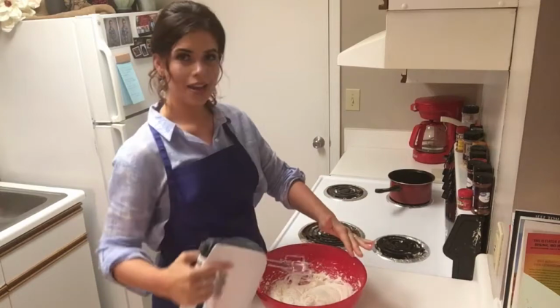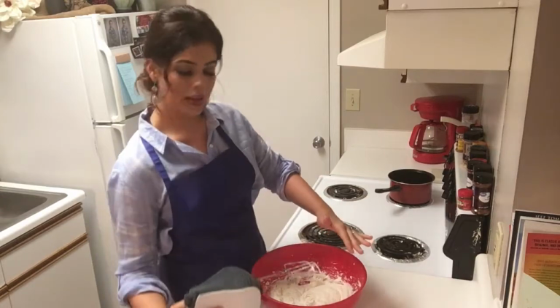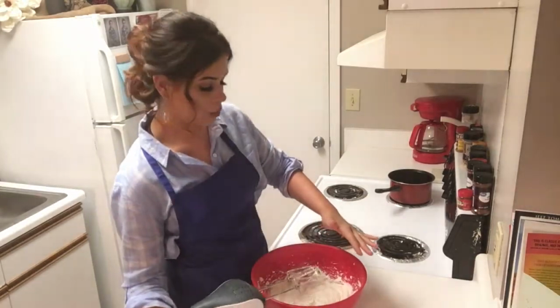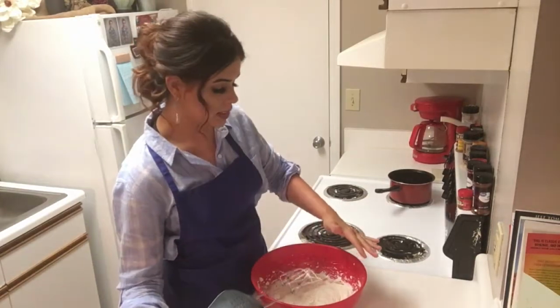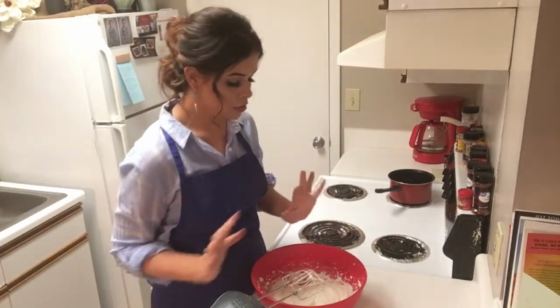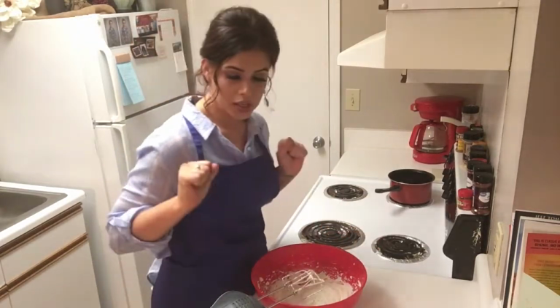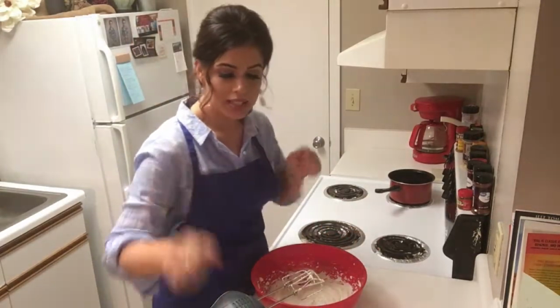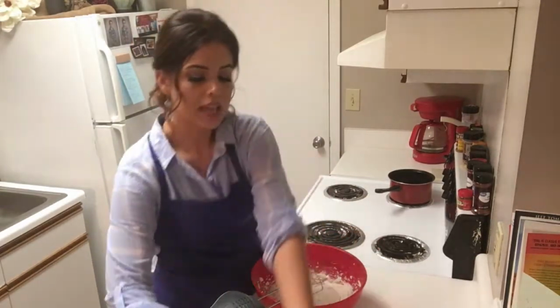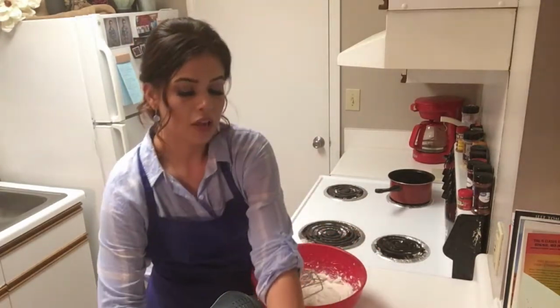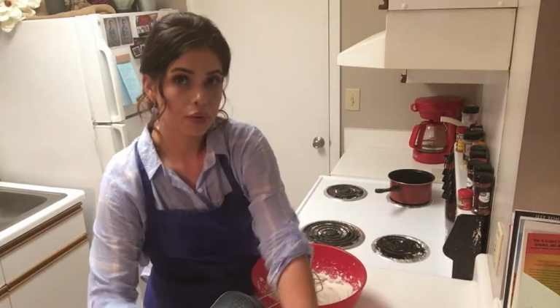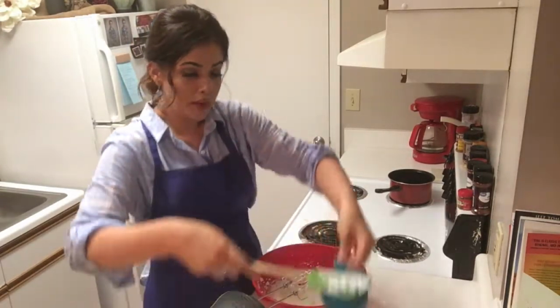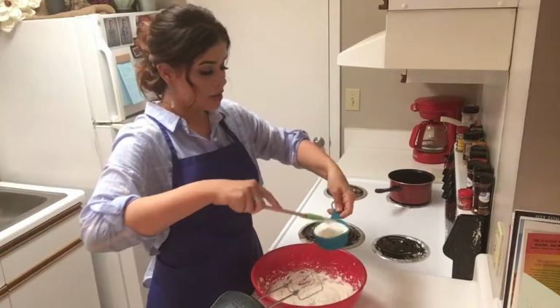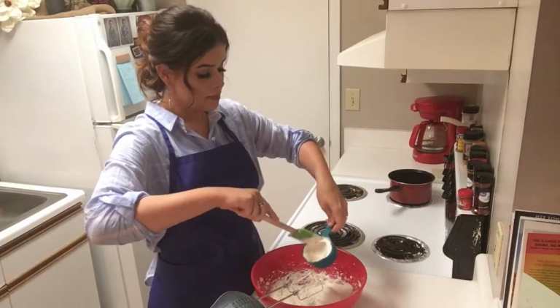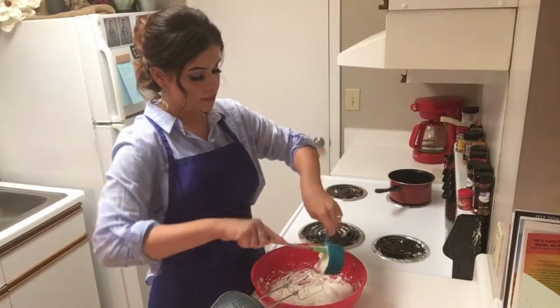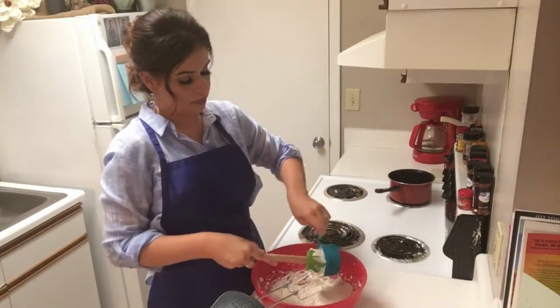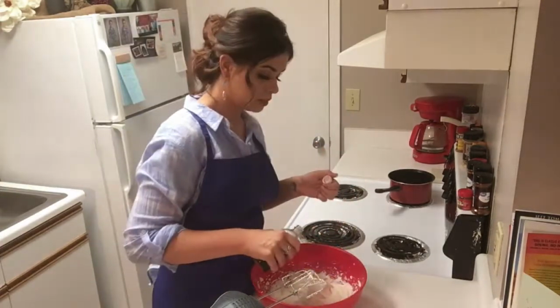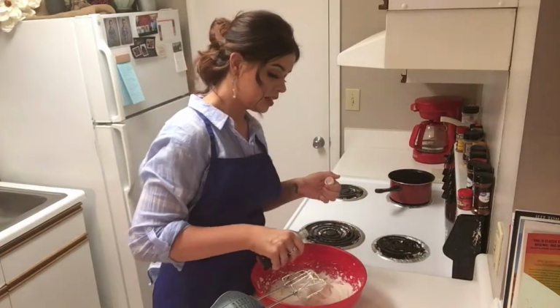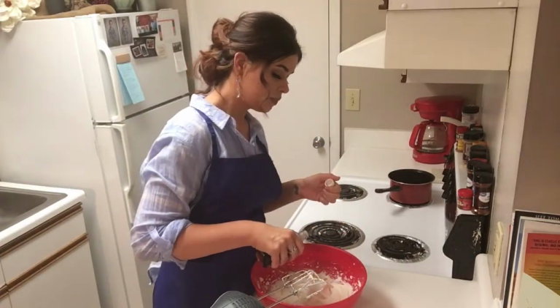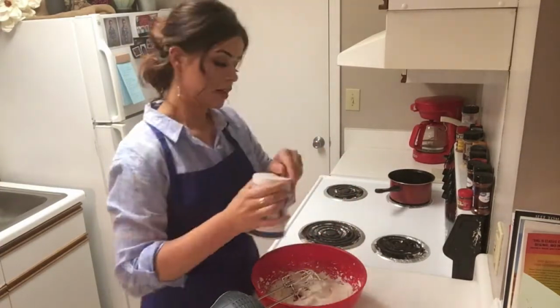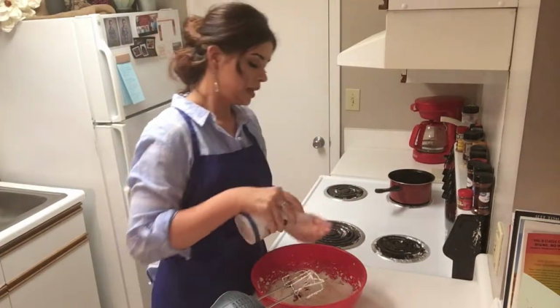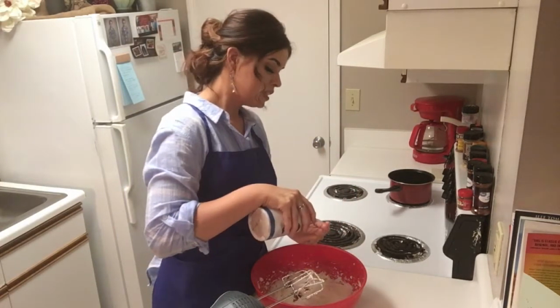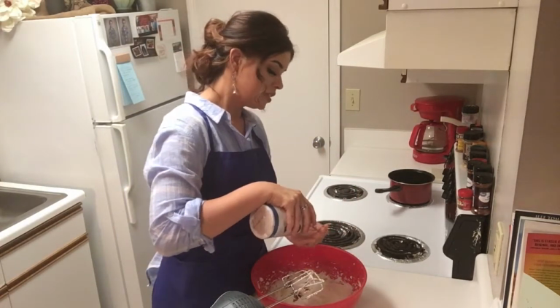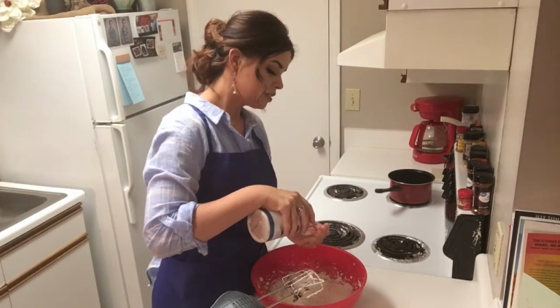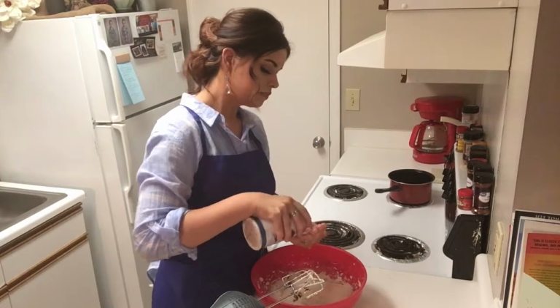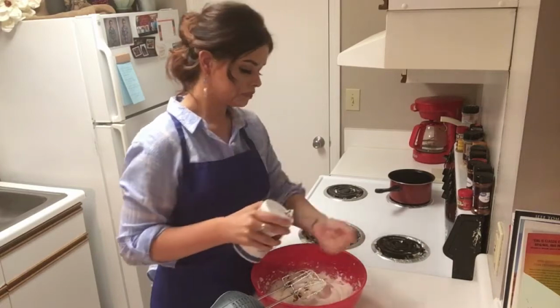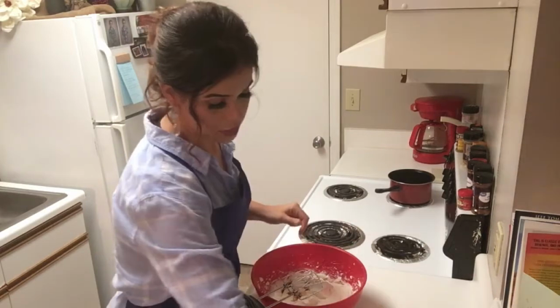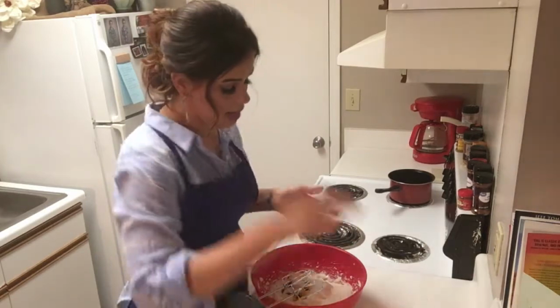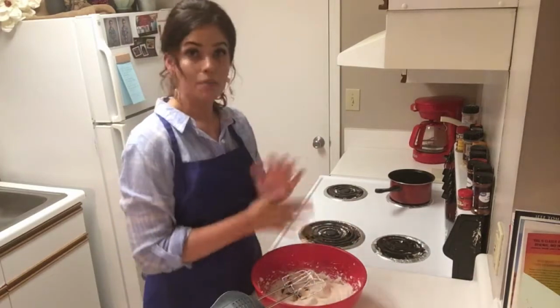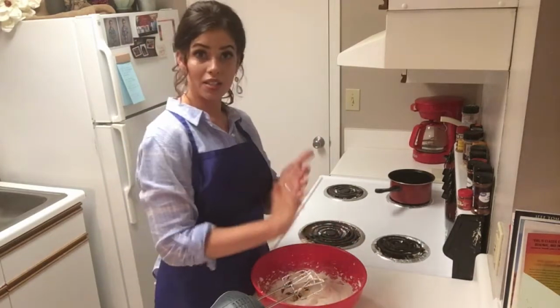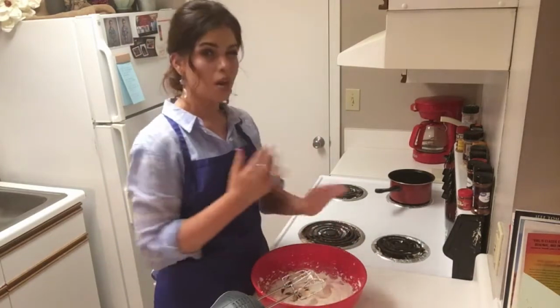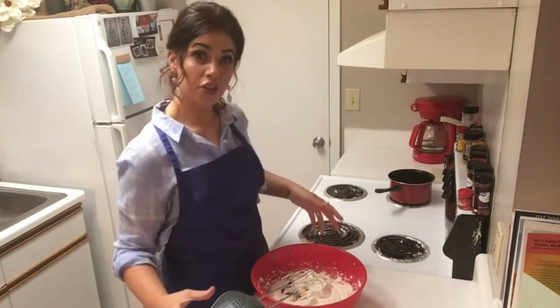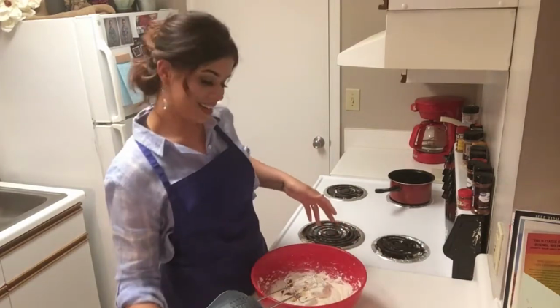Now that we have that whipped into beautiful creaminess, we're going to add three-quarter cup of sour cream, a little bit of vanilla, about a half a teaspoon of salt, and we're going to mix this for another 30 seconds.